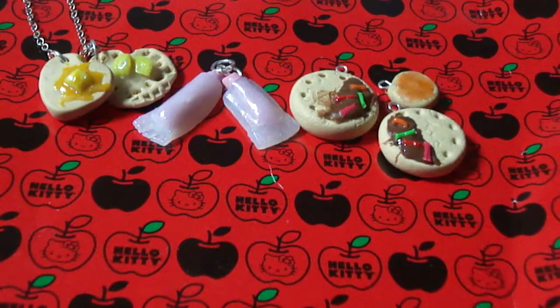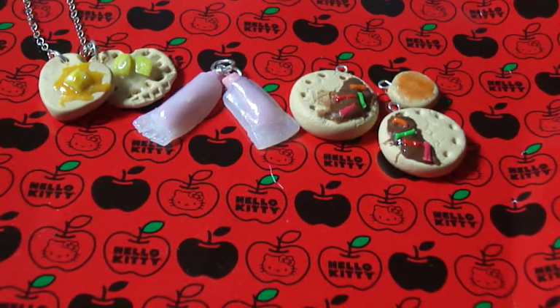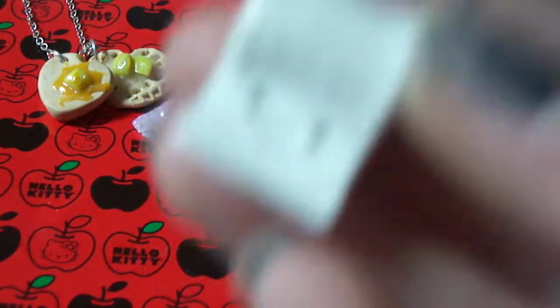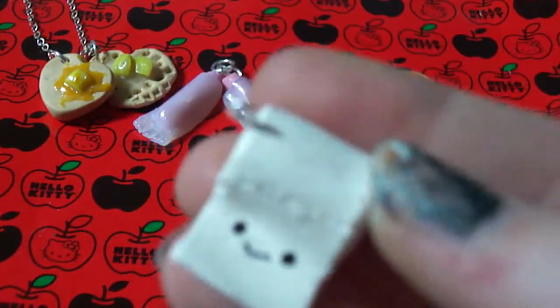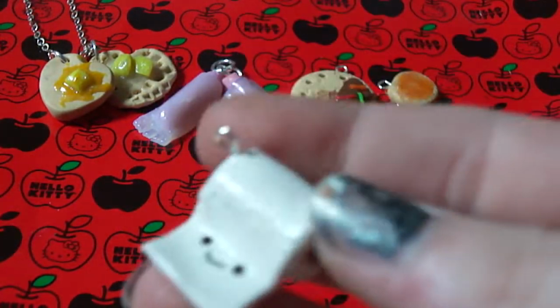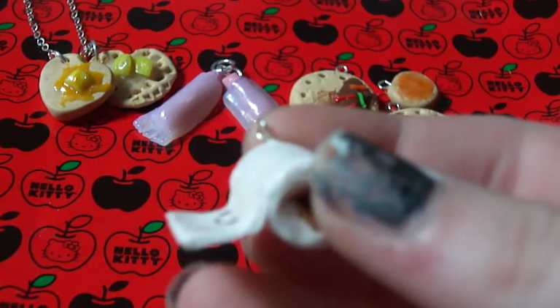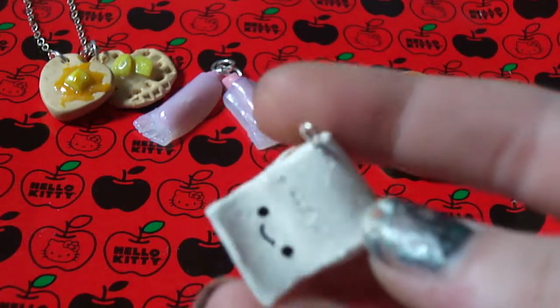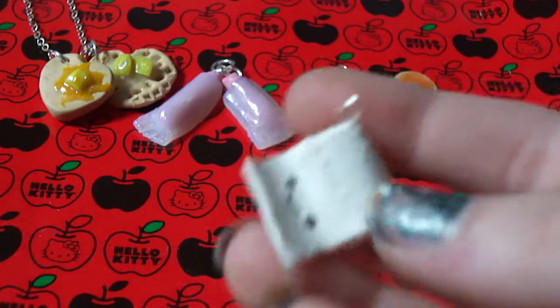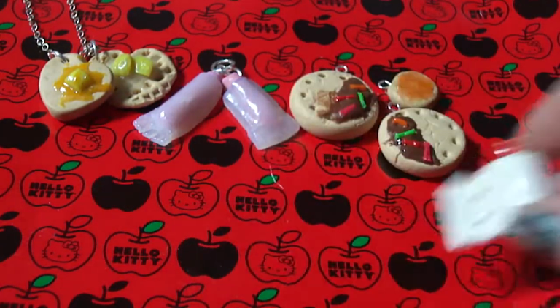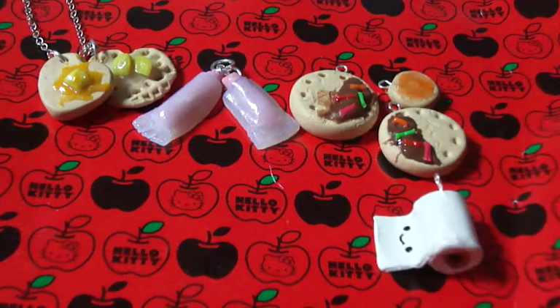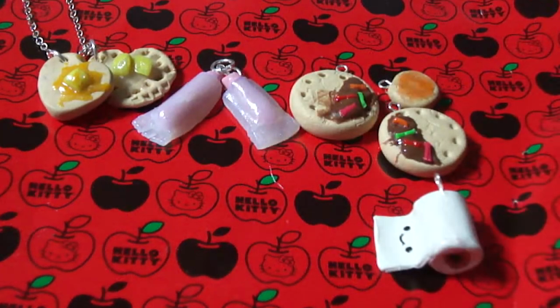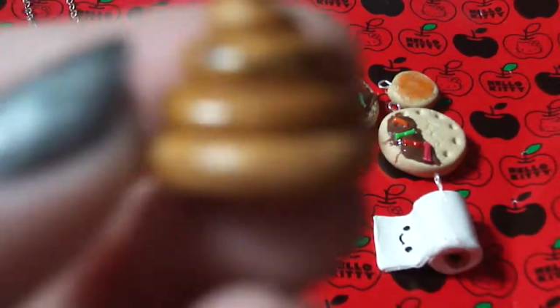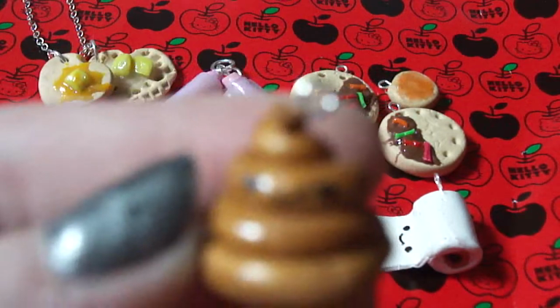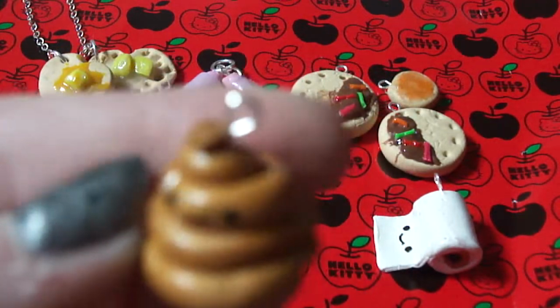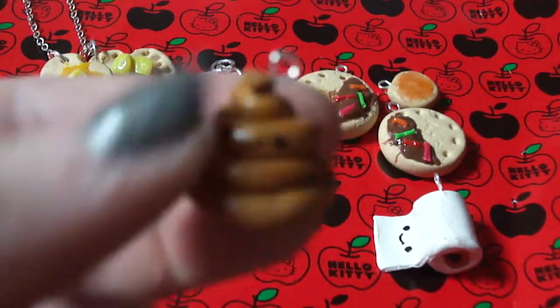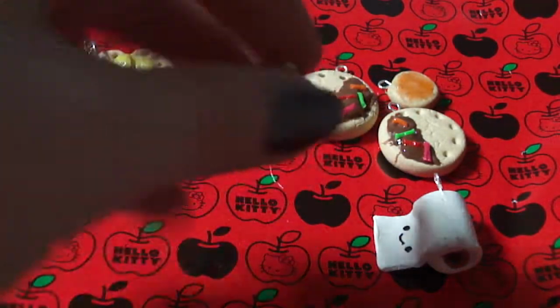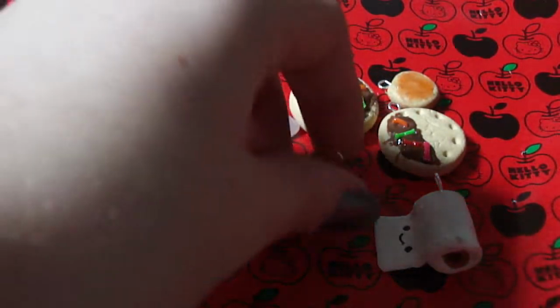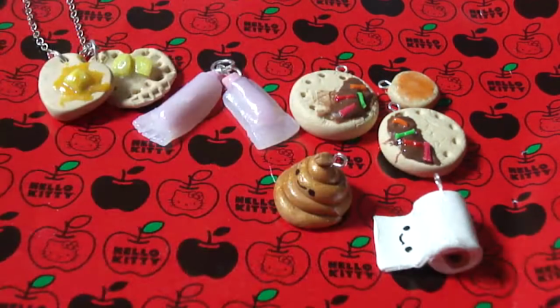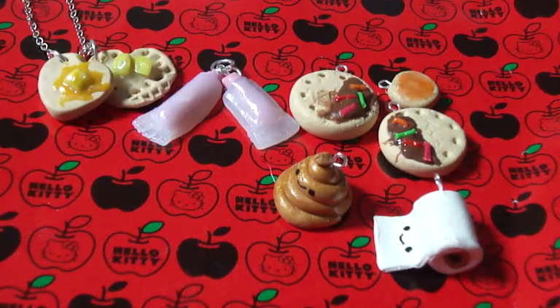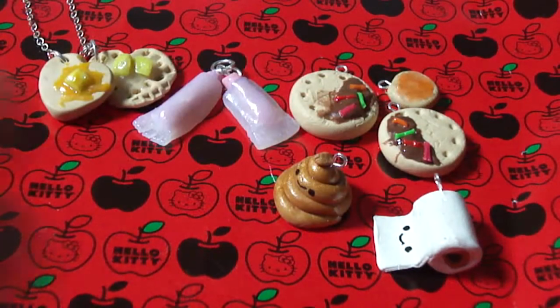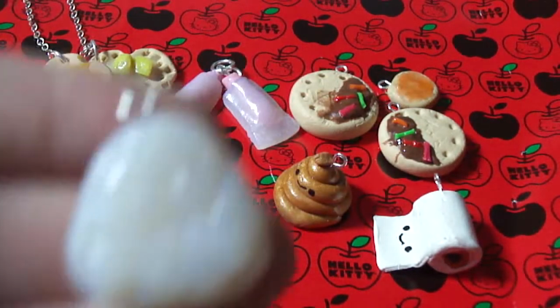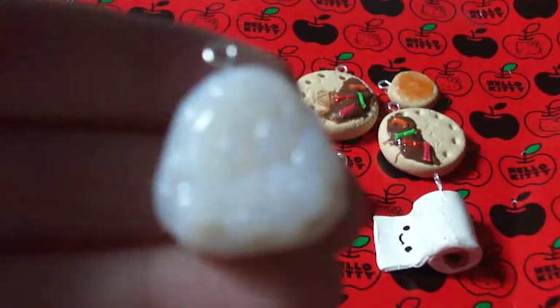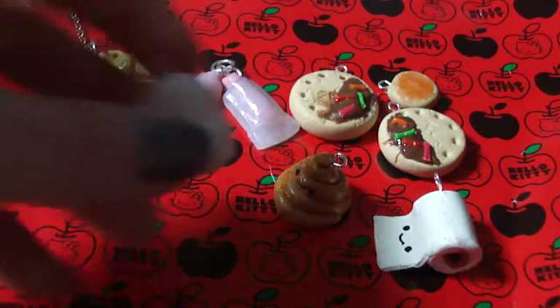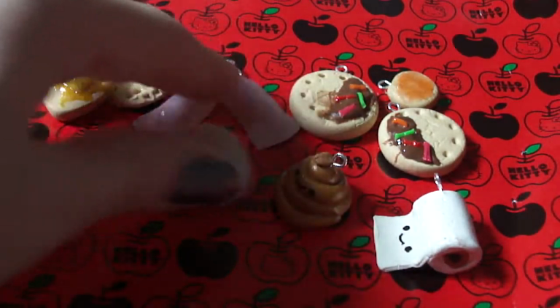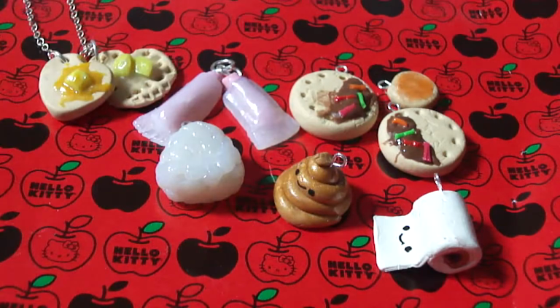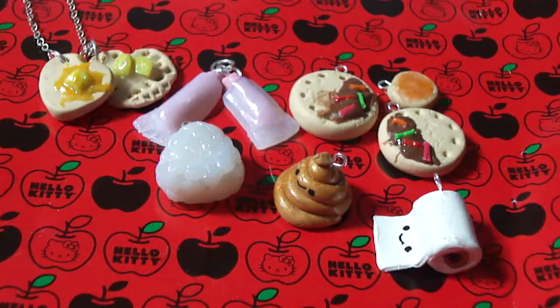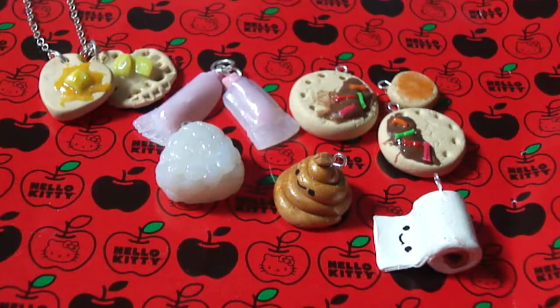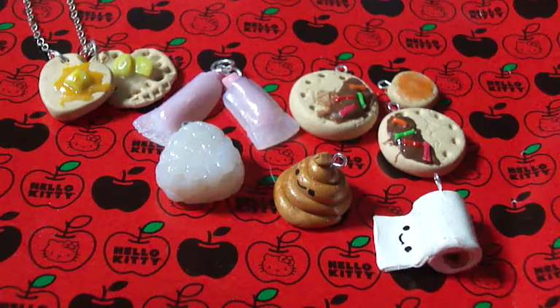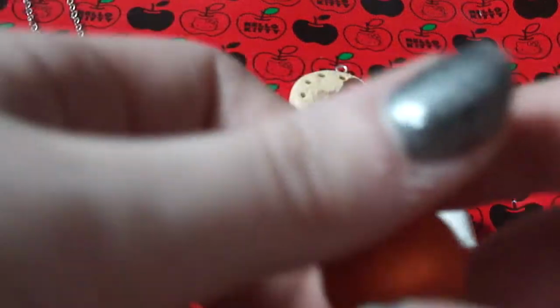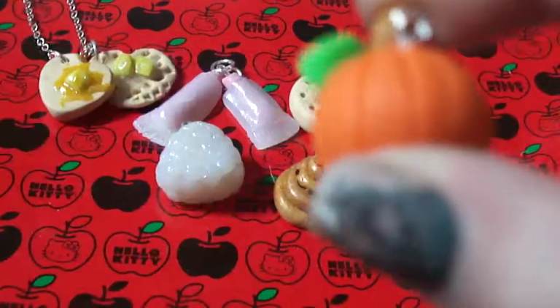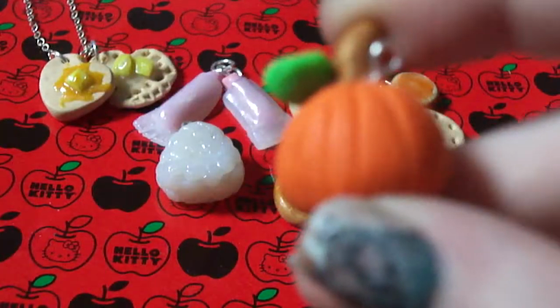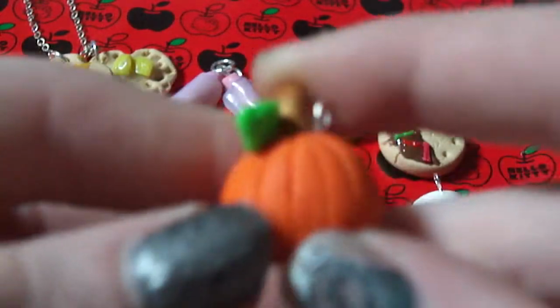I also made this toilet roll and this poop — the poop that everyone loves. An onigiri. Or an onigiri? I don't know. And a little pumpkin.